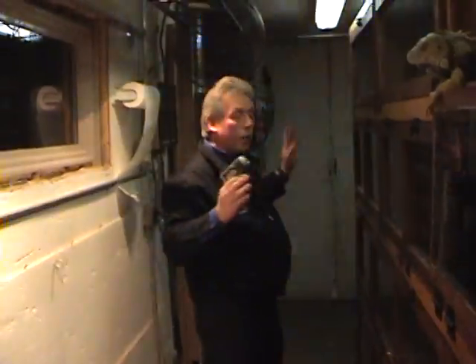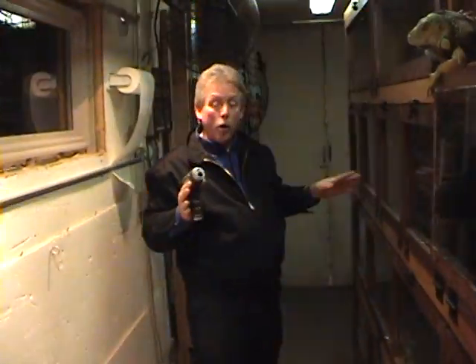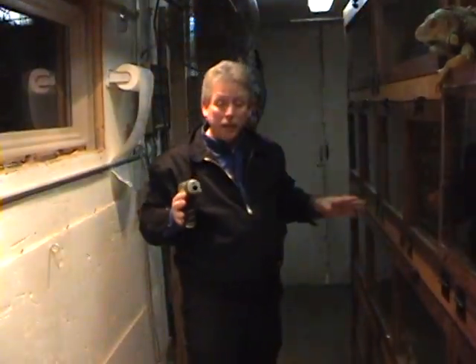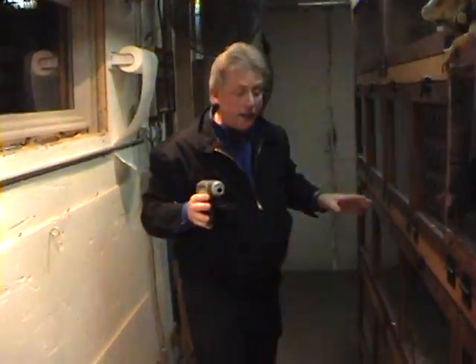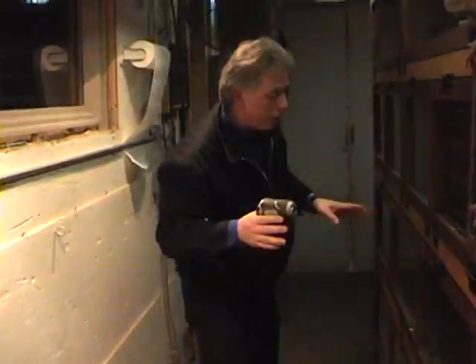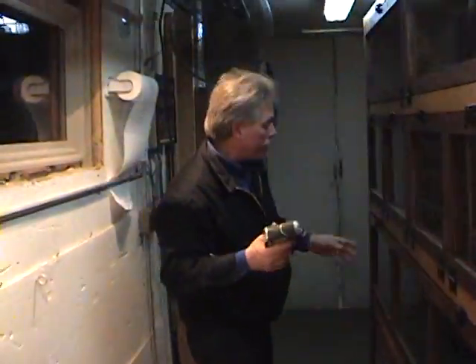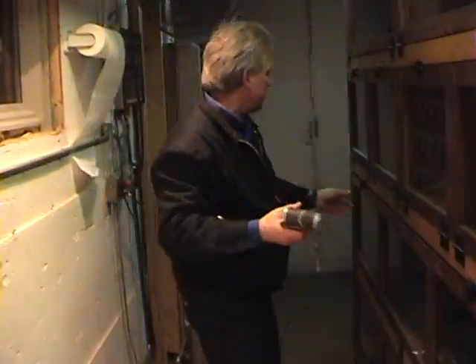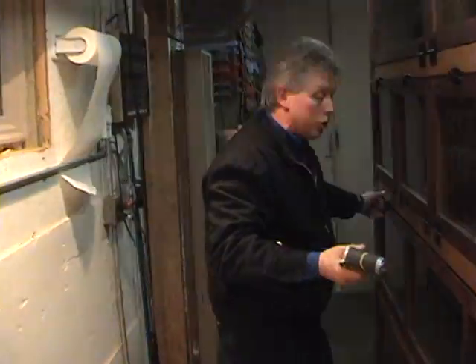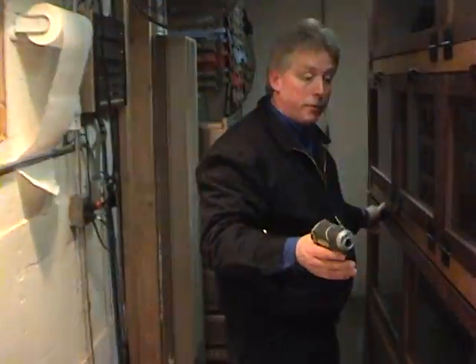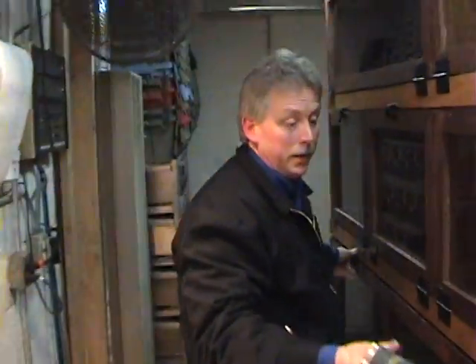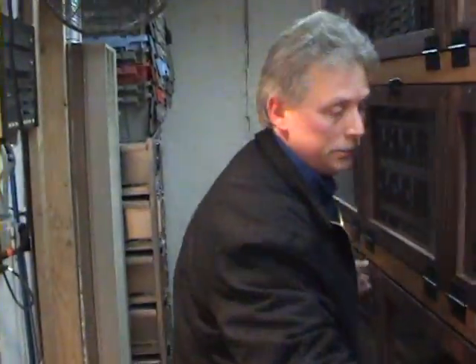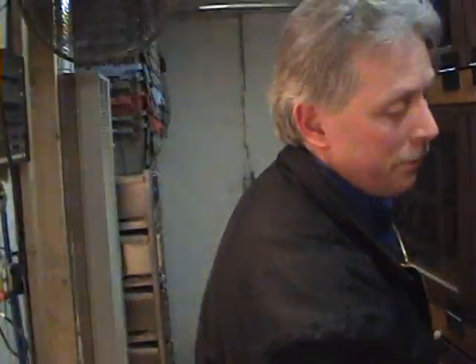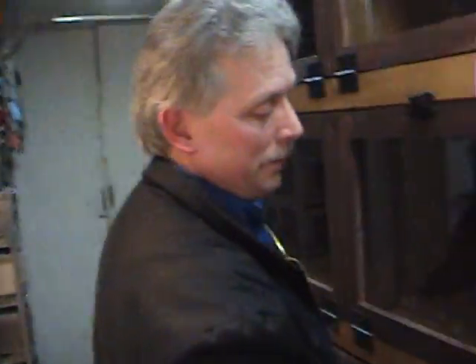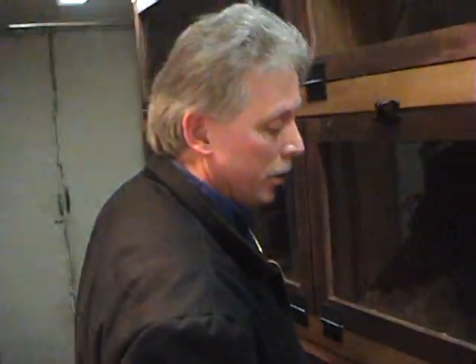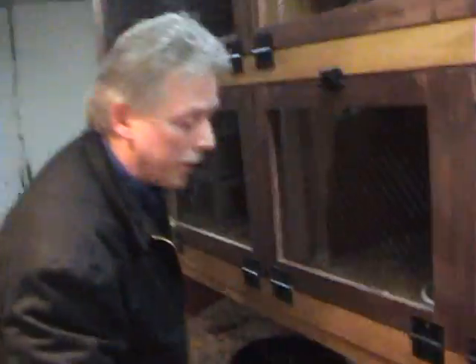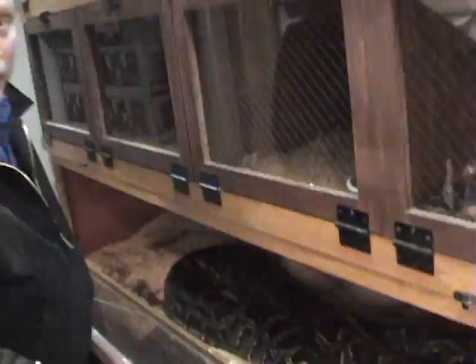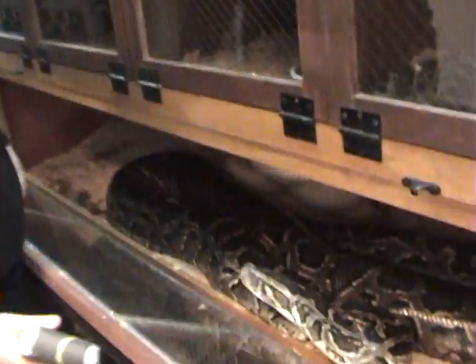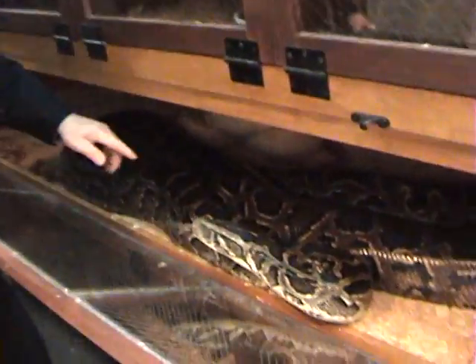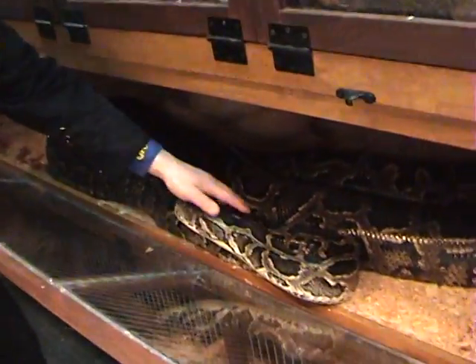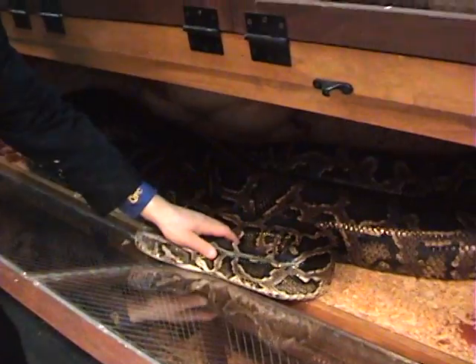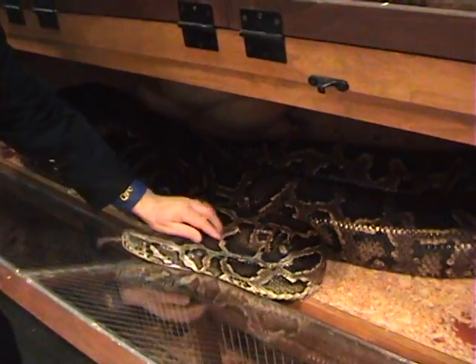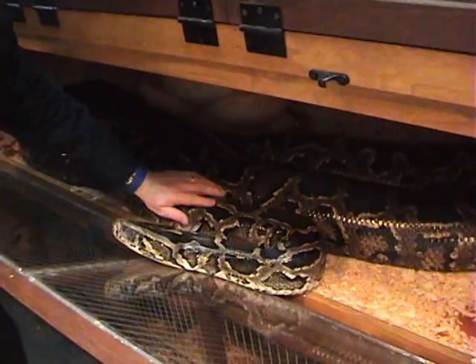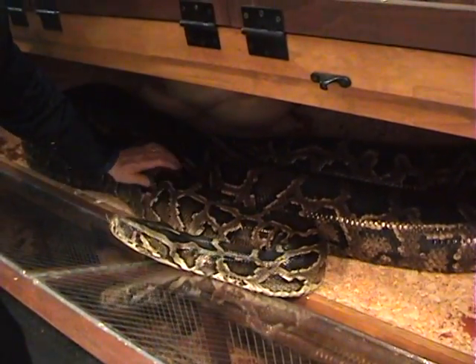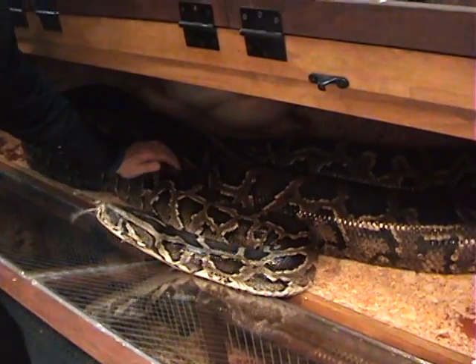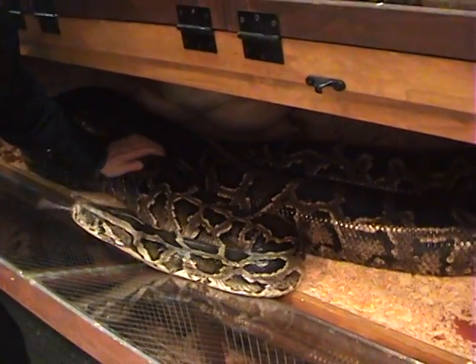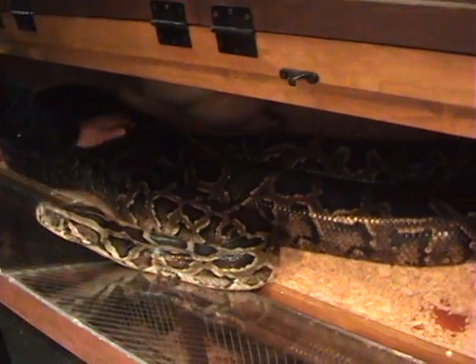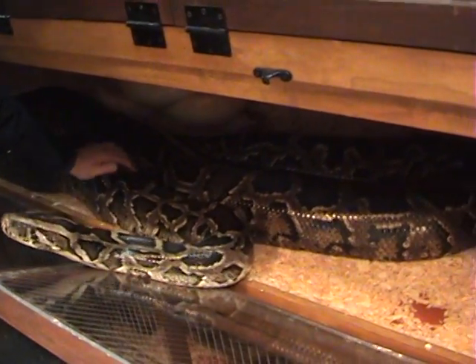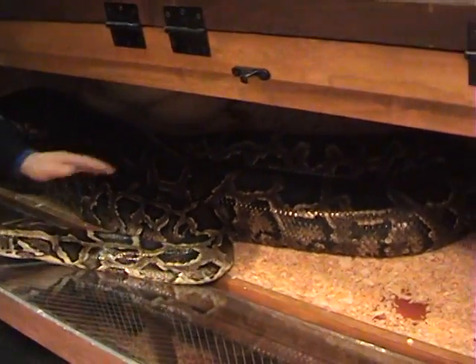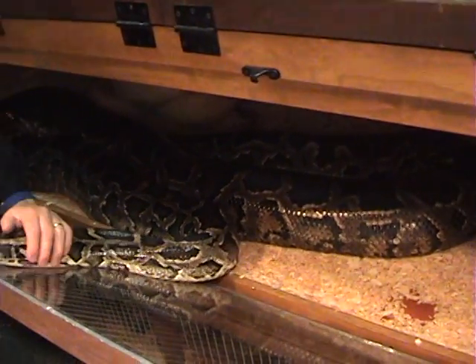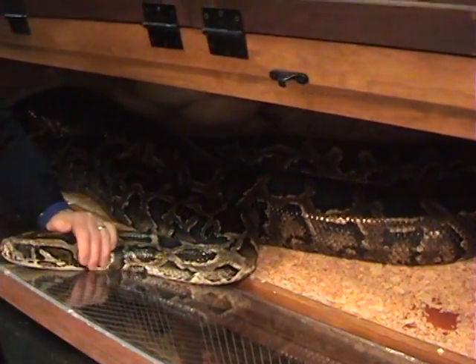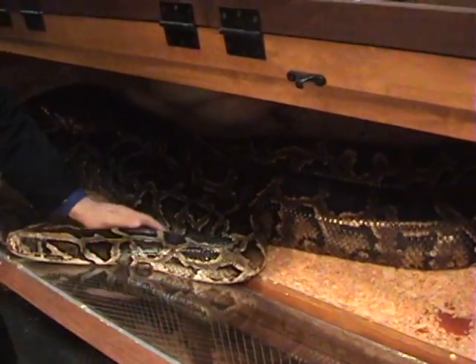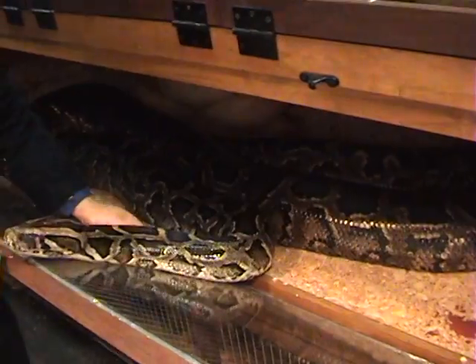We're going to come all the way down to the end, and I want to show you — this is a 200-pound Burmese python right here. She's 18 feet long. Magnificent.